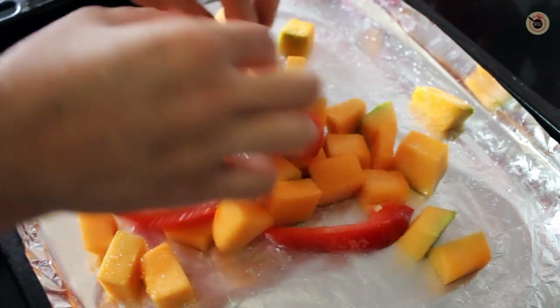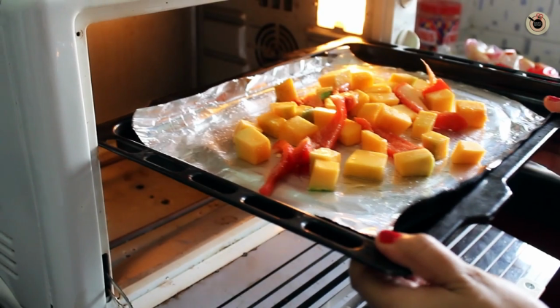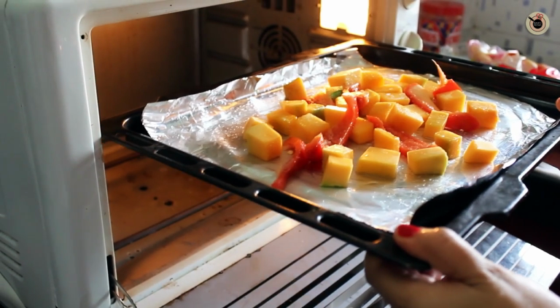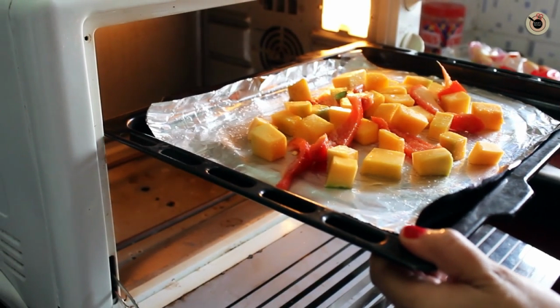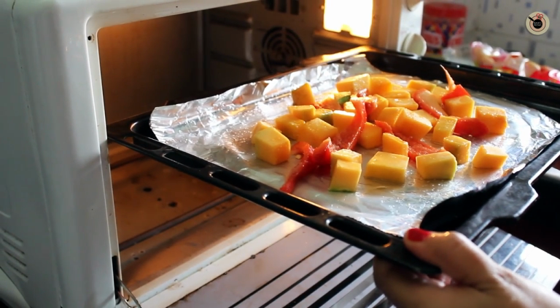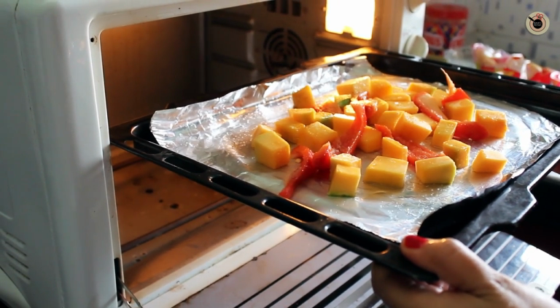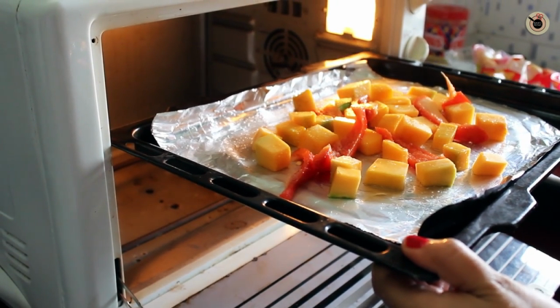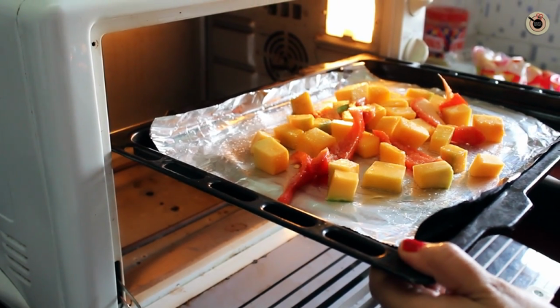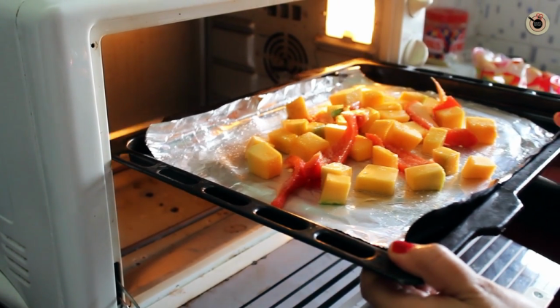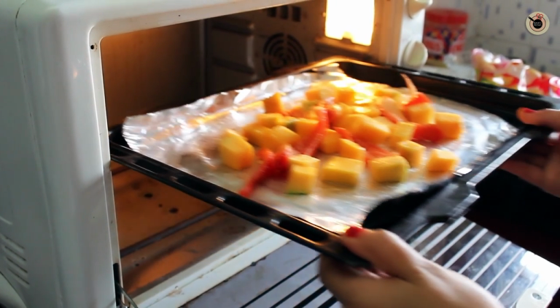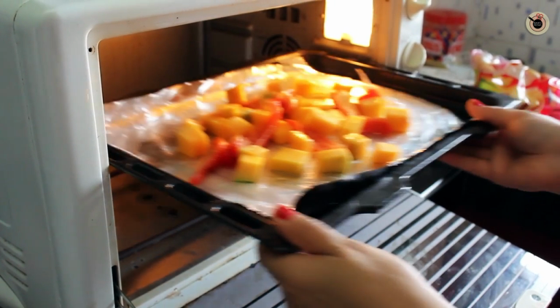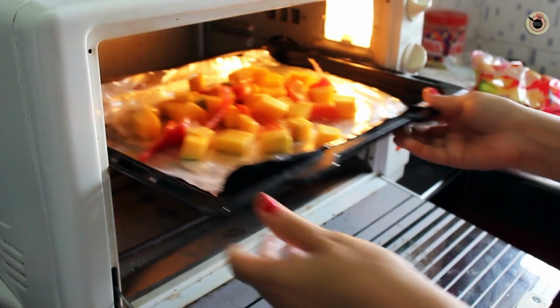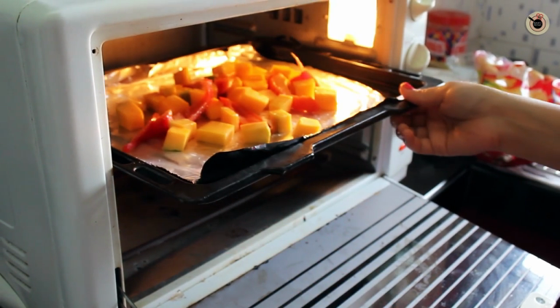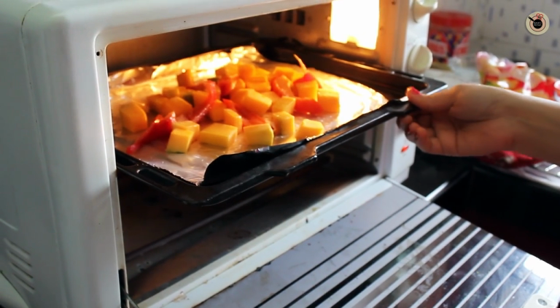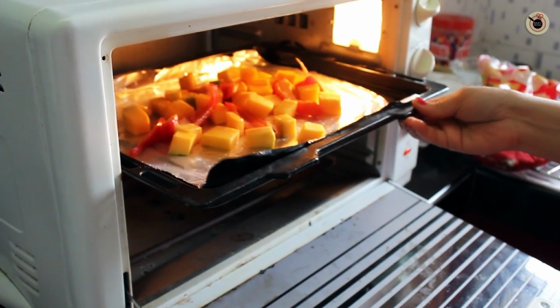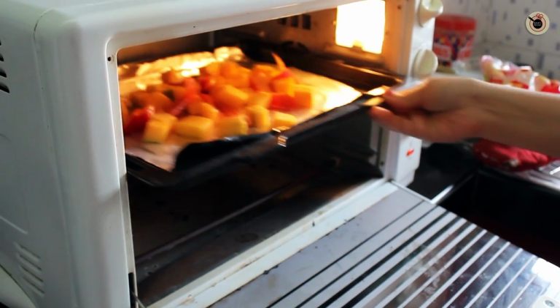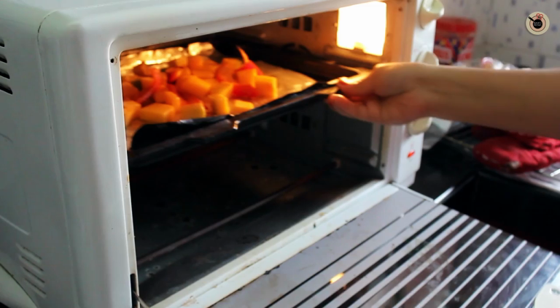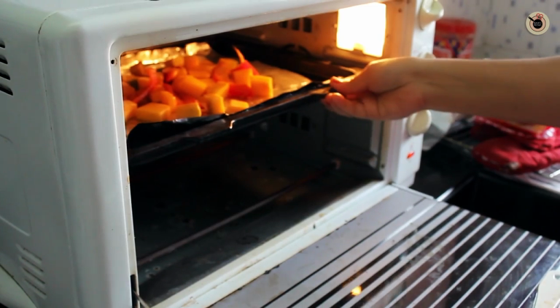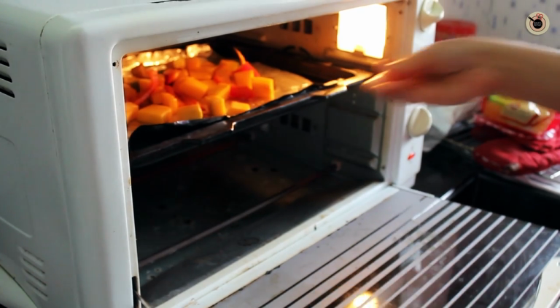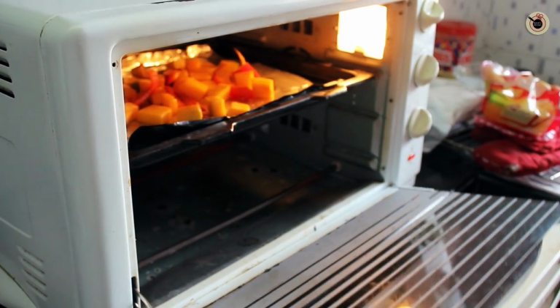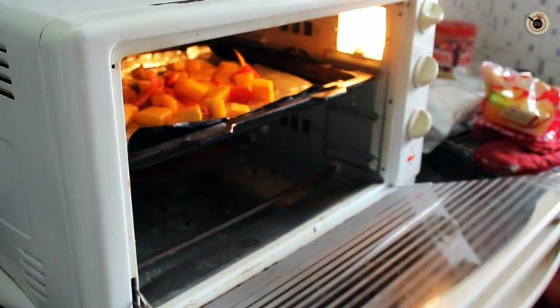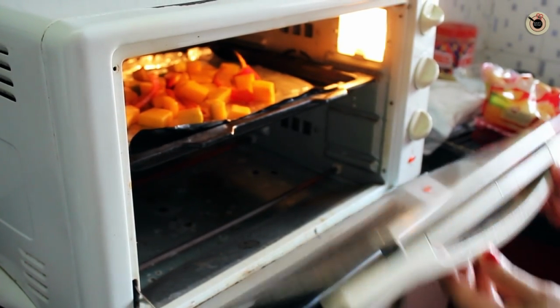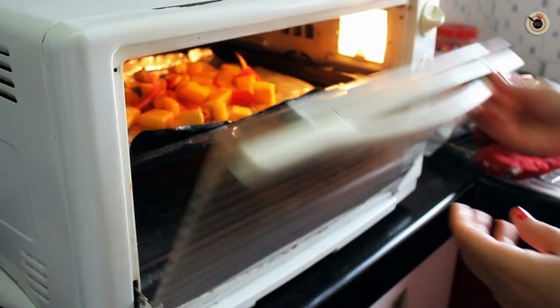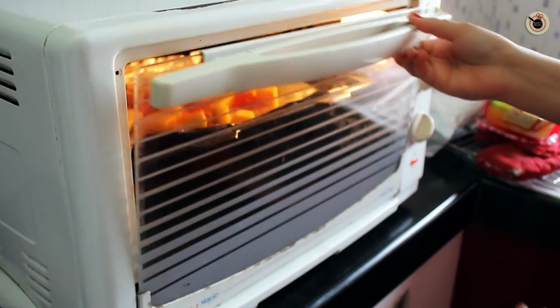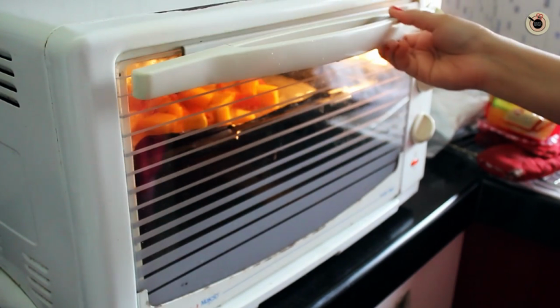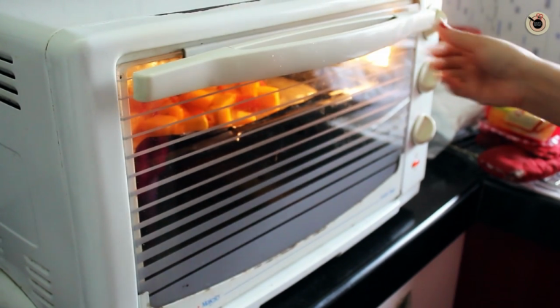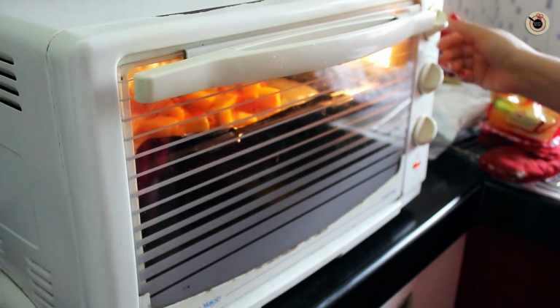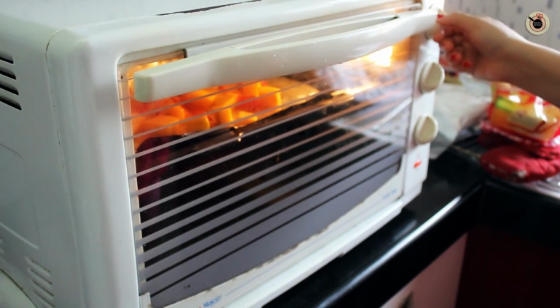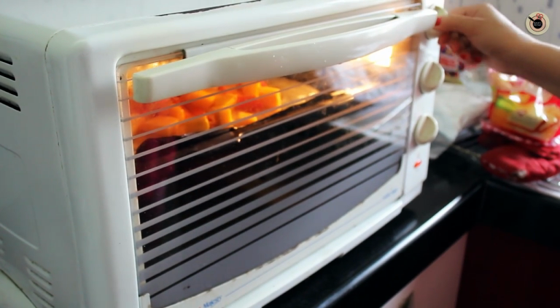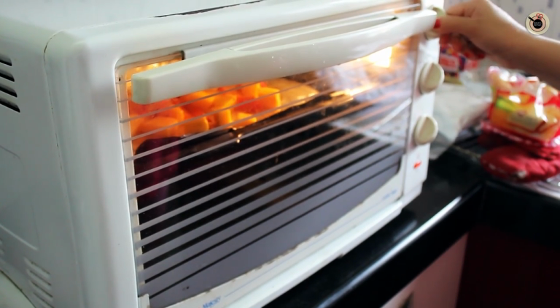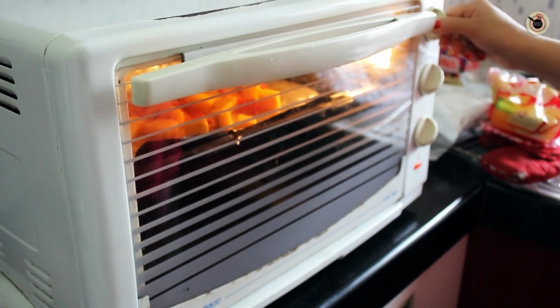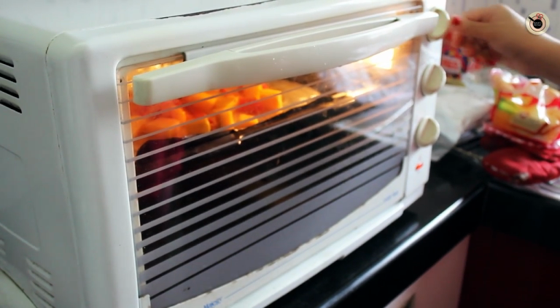Now roast this in the oven for about 20-25 minutes at 200 degrees Celsius, or until the pumpkin is tender and can be easily pierced with a fork.